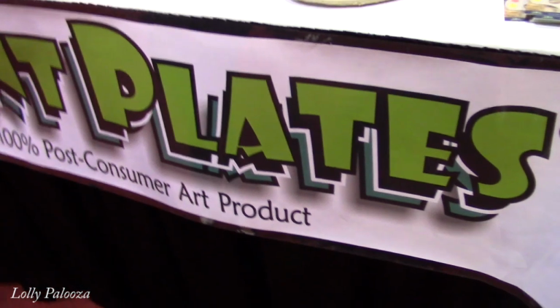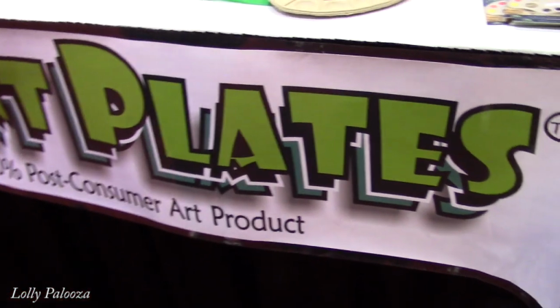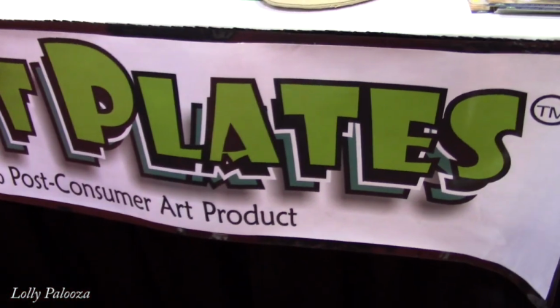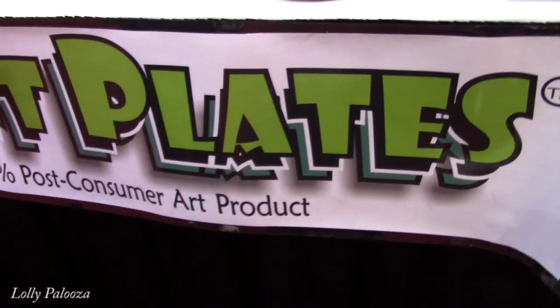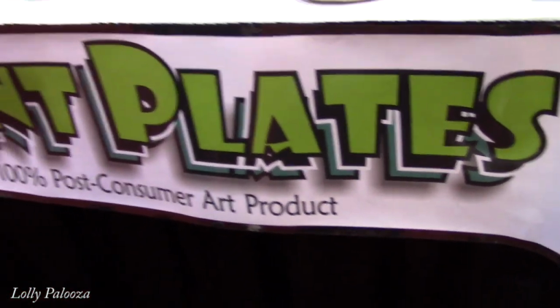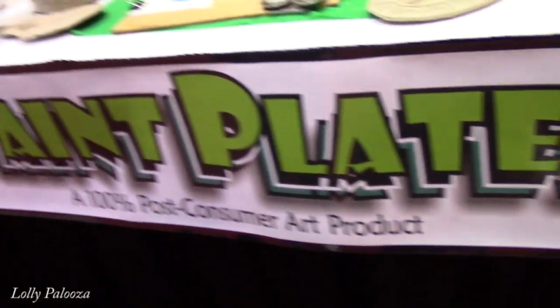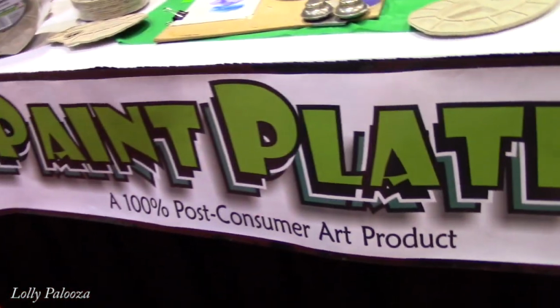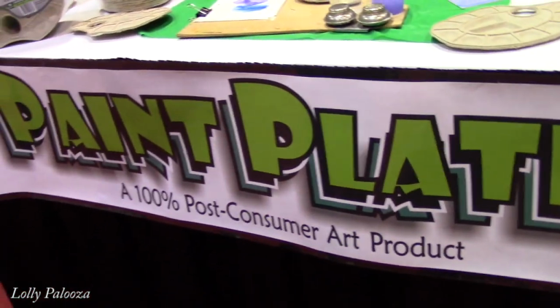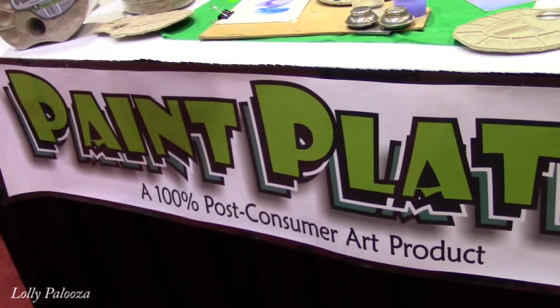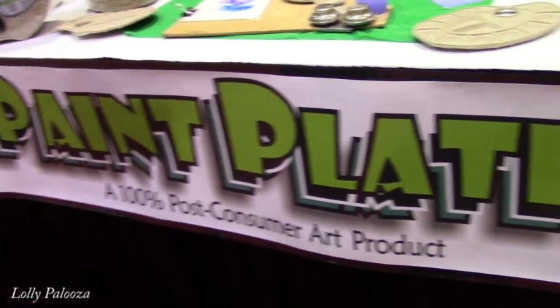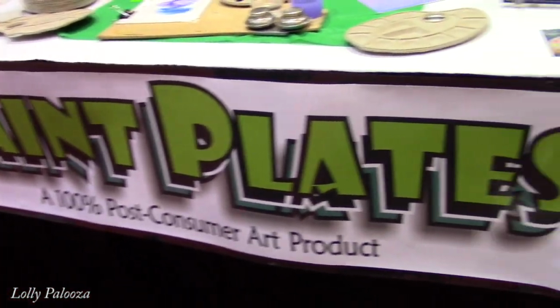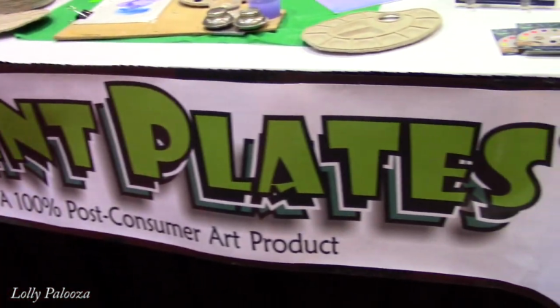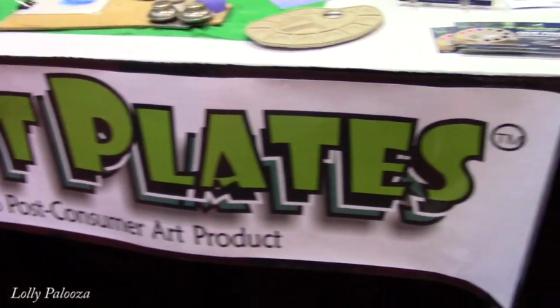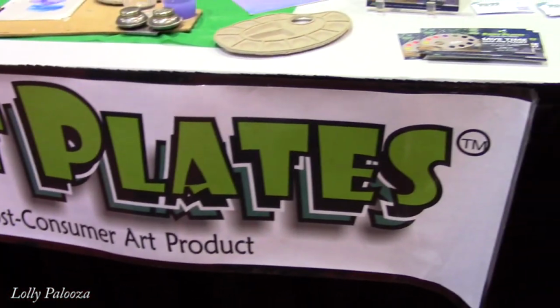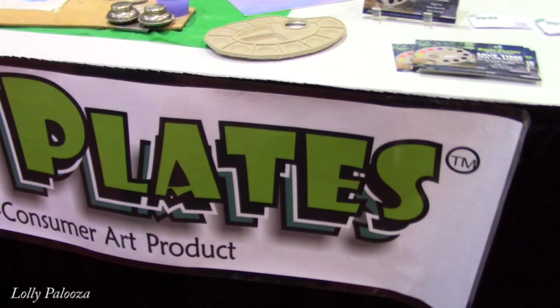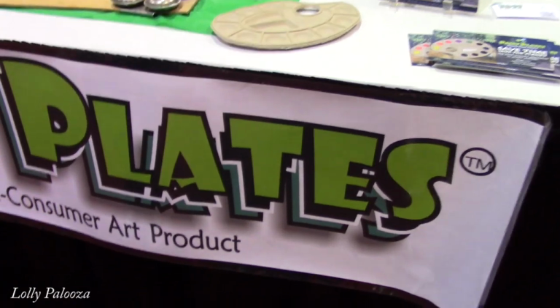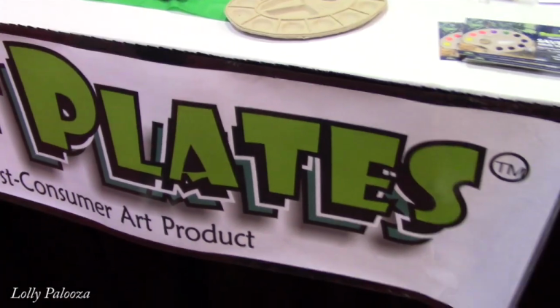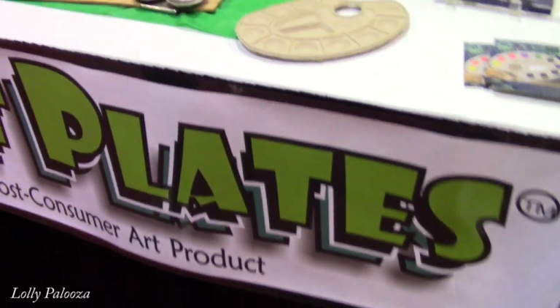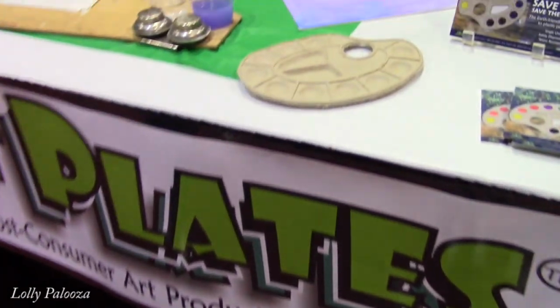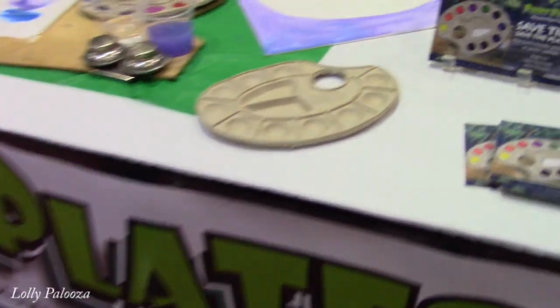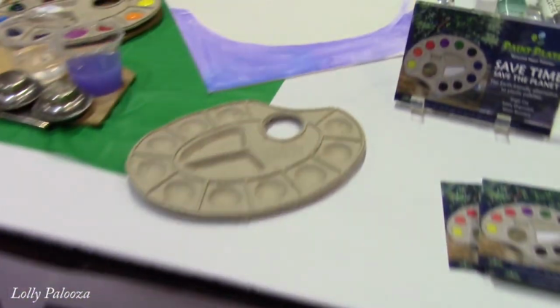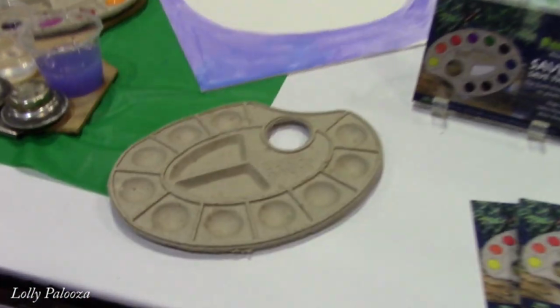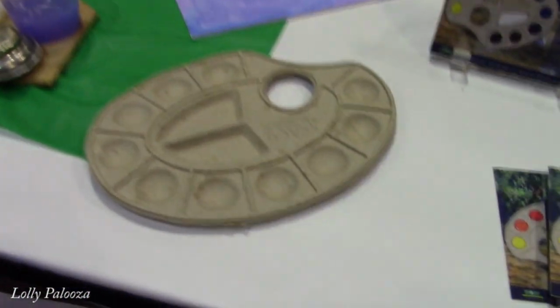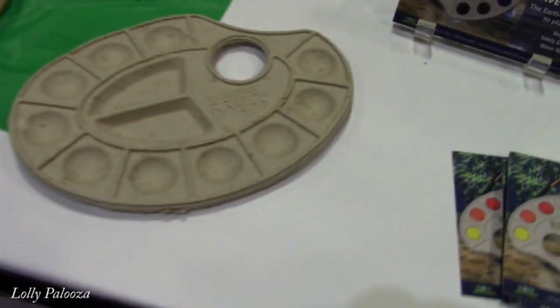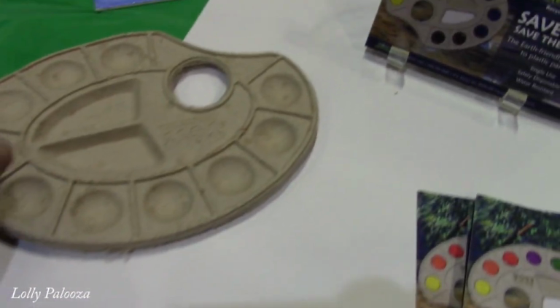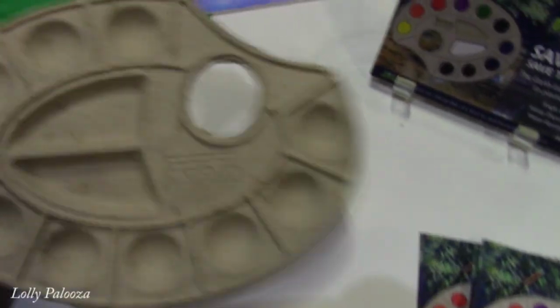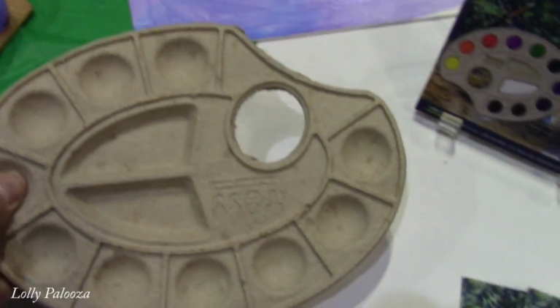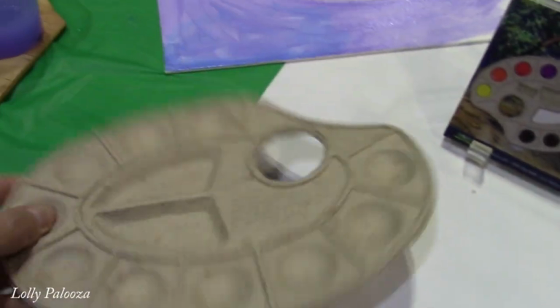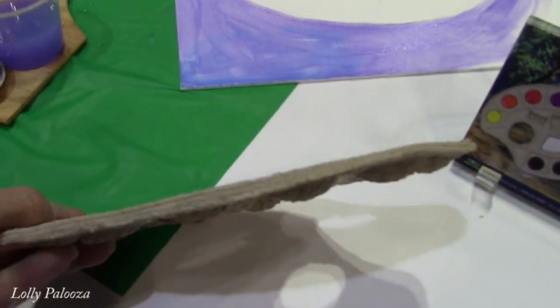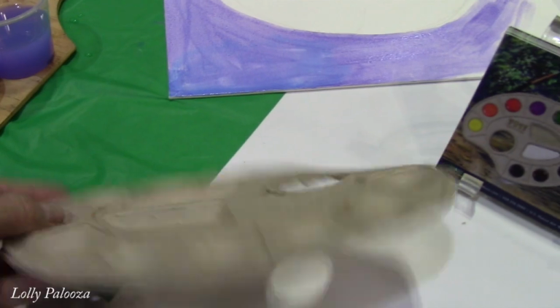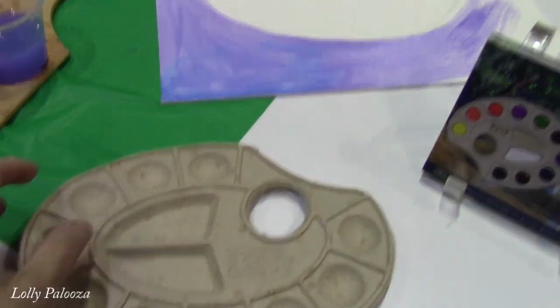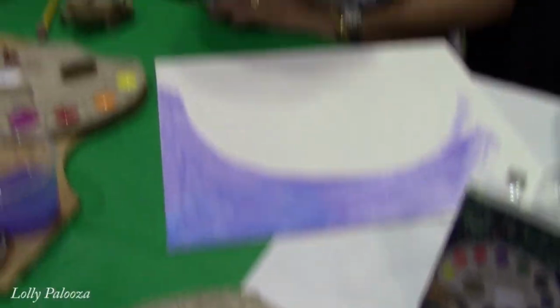Hi everybody, we're at Creativation. I just saw this booth called Paint Plates and I just thought you would be interested in this. Look at this unusual material. She's going to explain what is the deal with this.